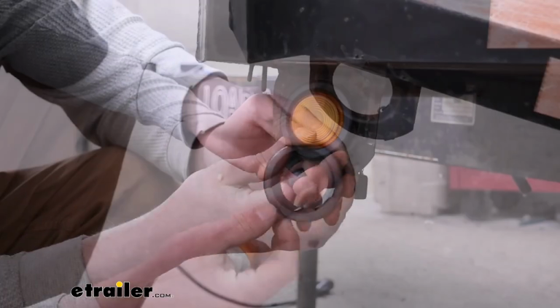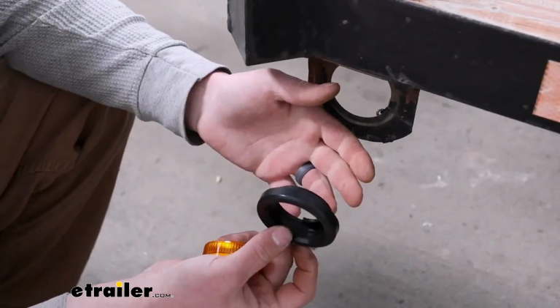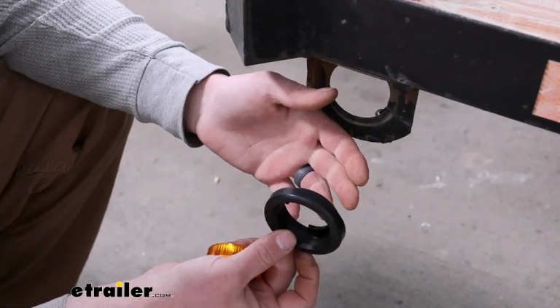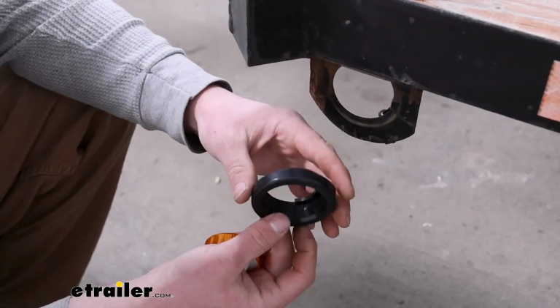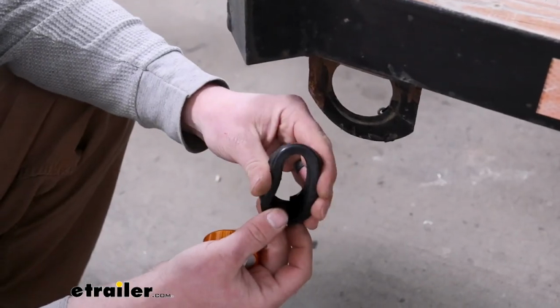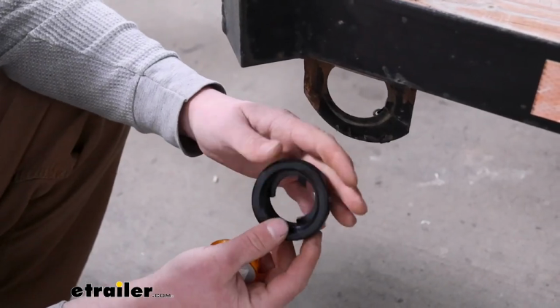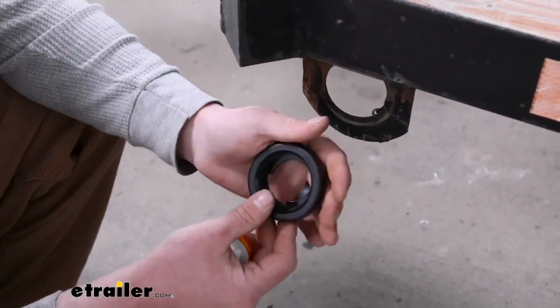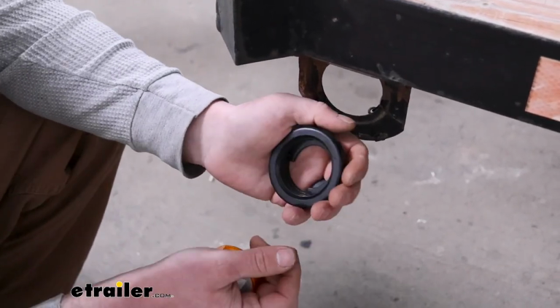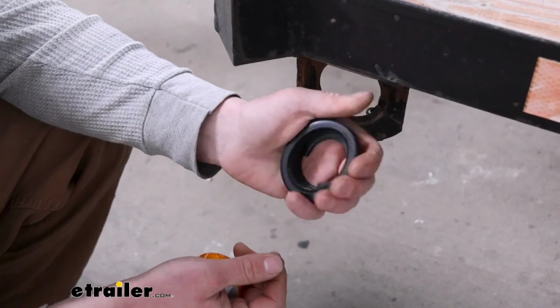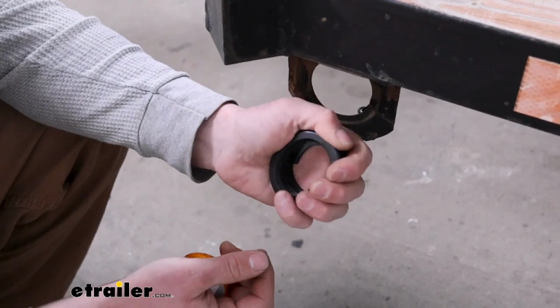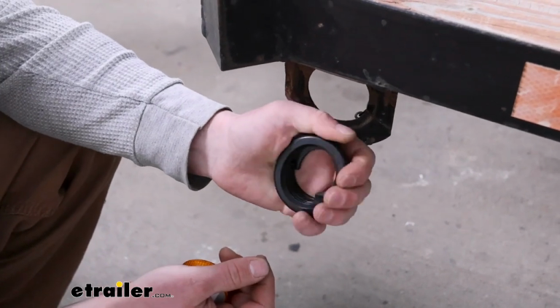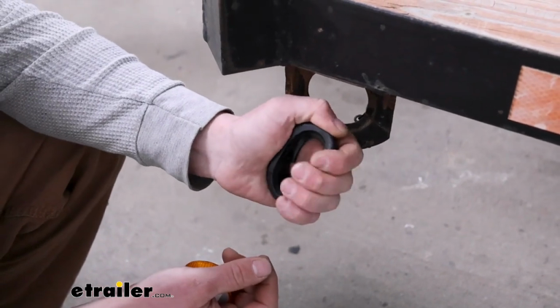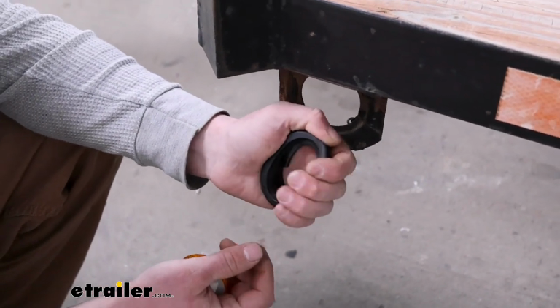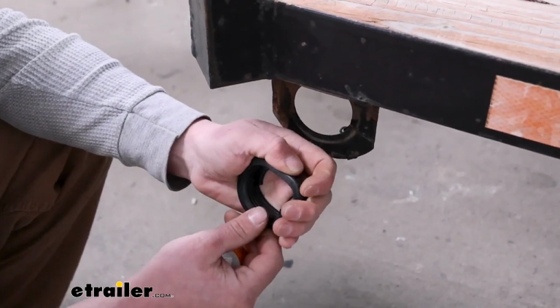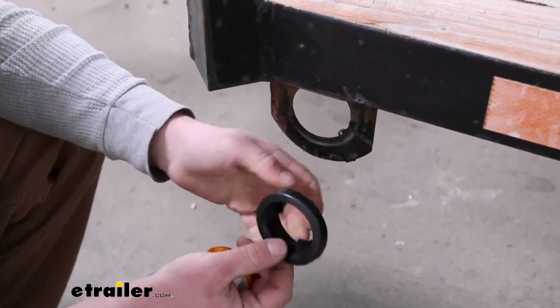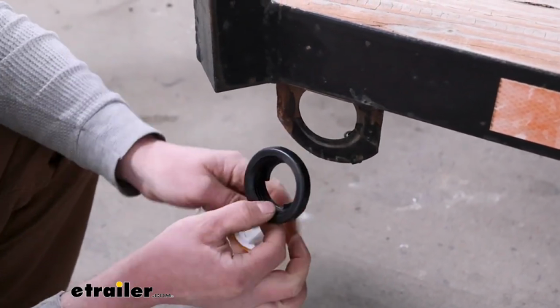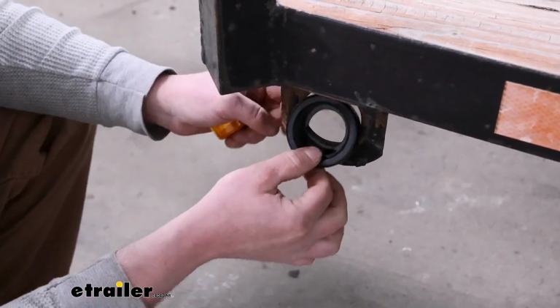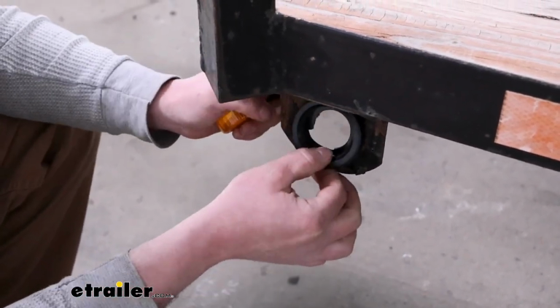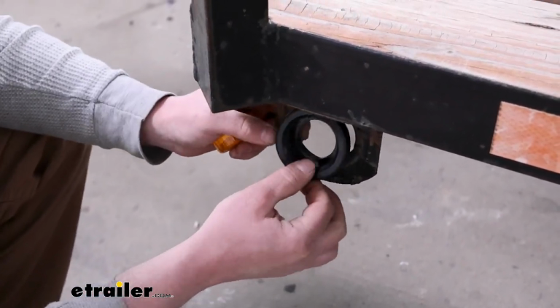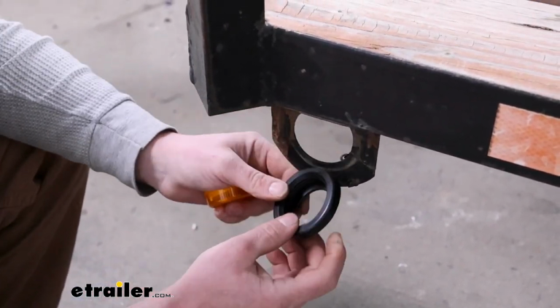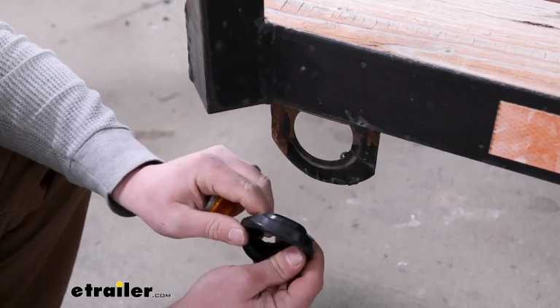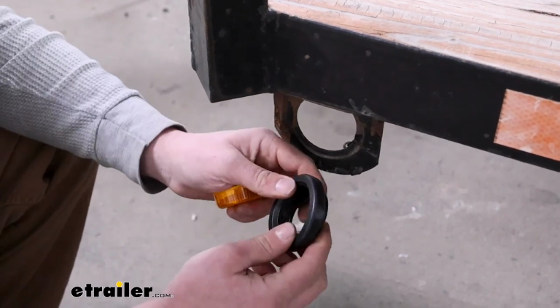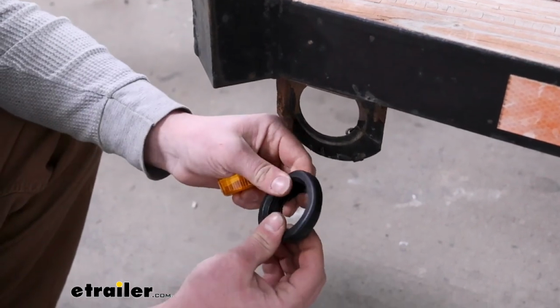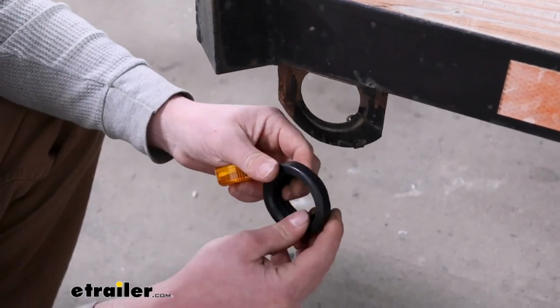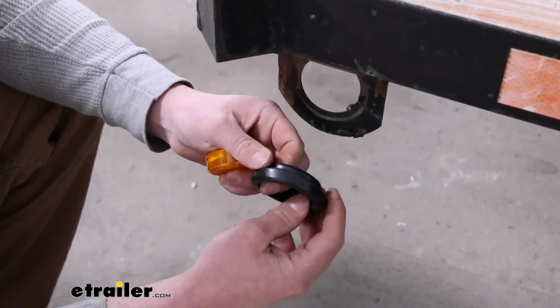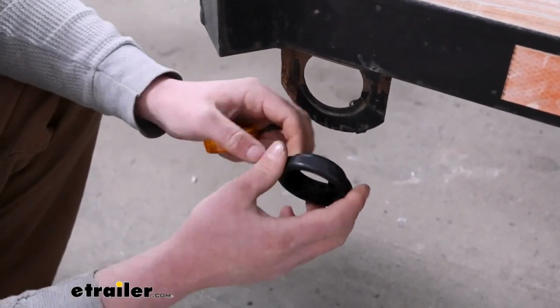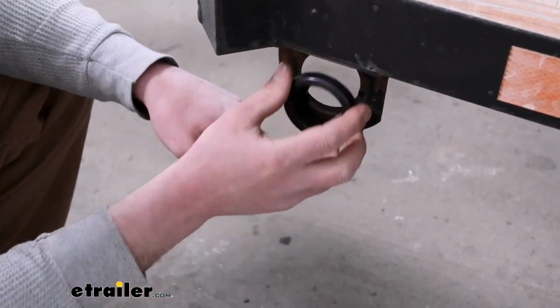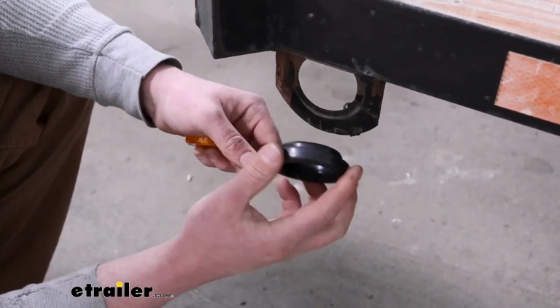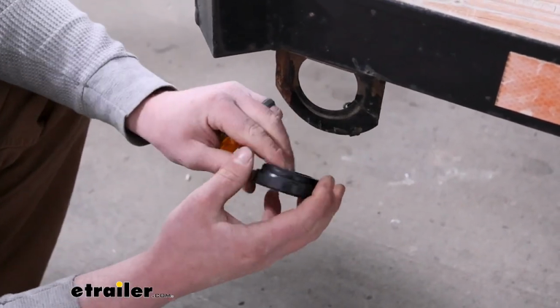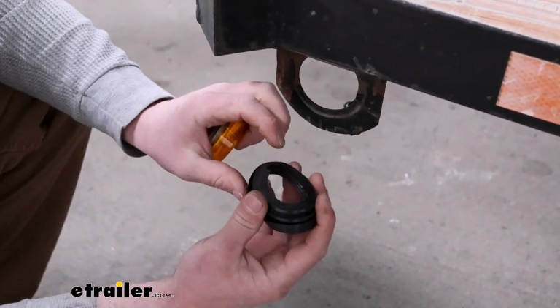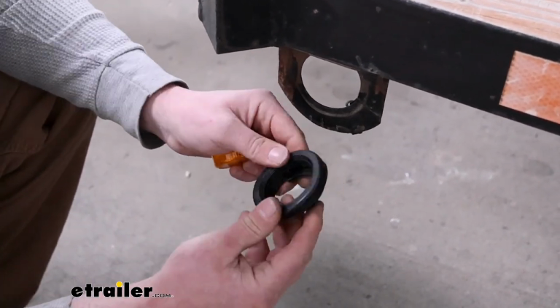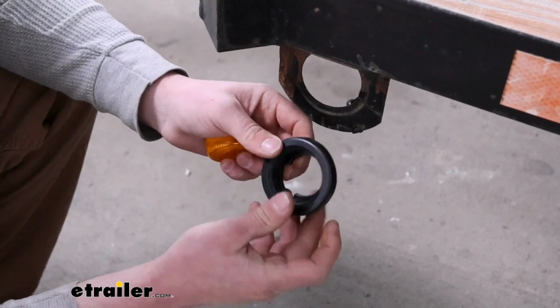As far as the quality of this goes, it feels good. It's nice and thick. I do like how it's pretty malleable, so it'll be a little bit easier to get in and out of the trailer. Sometimes these things are super hard and it's kind of a pain to install them — that's not really the case with this one.